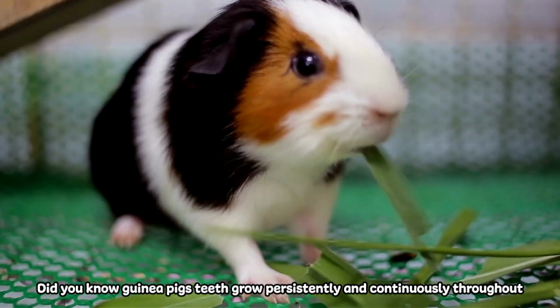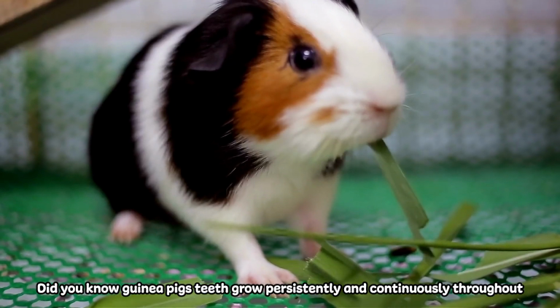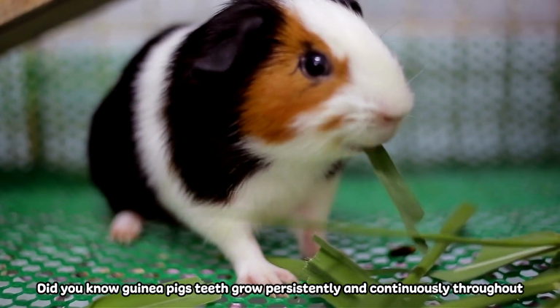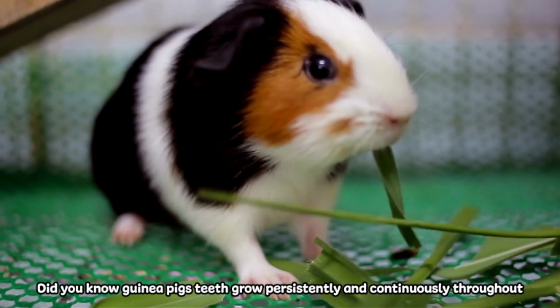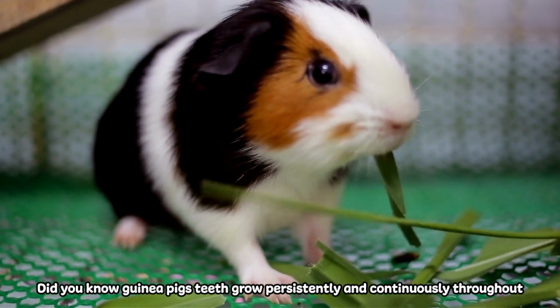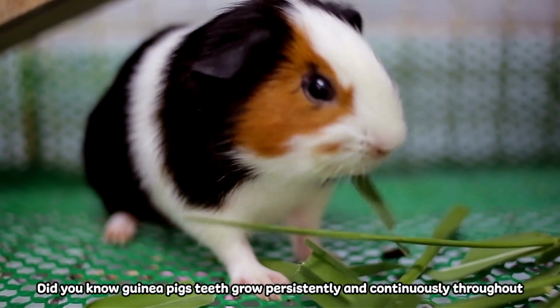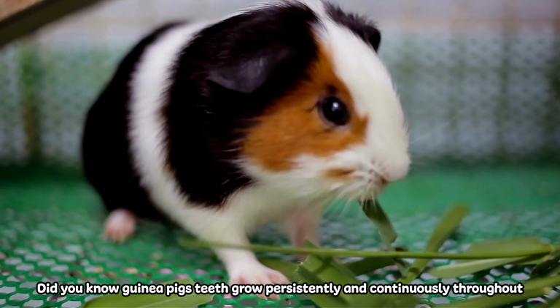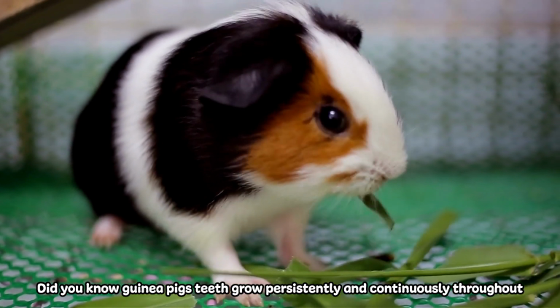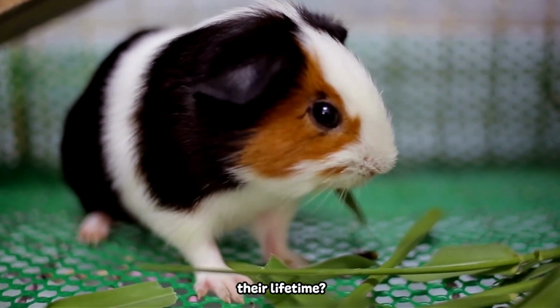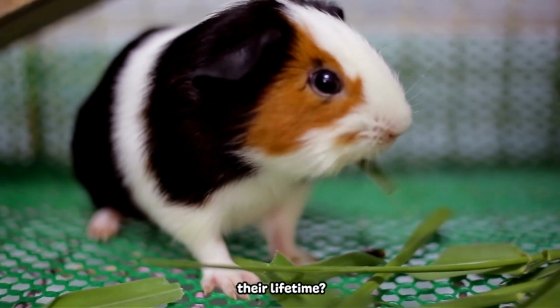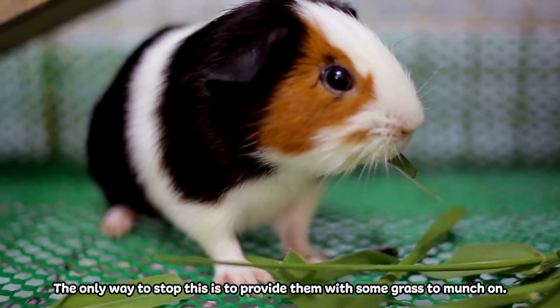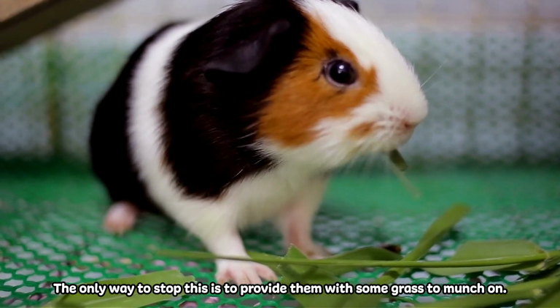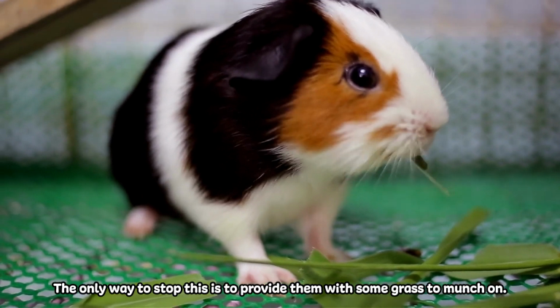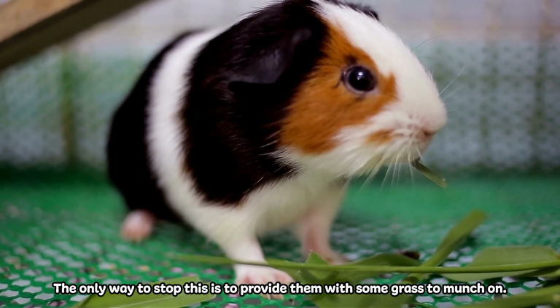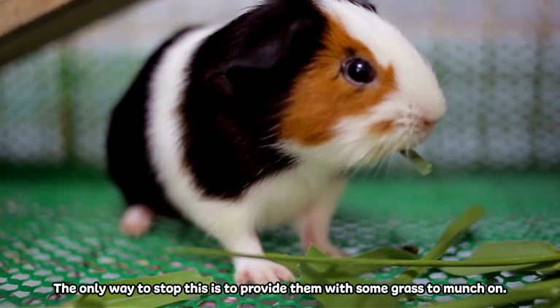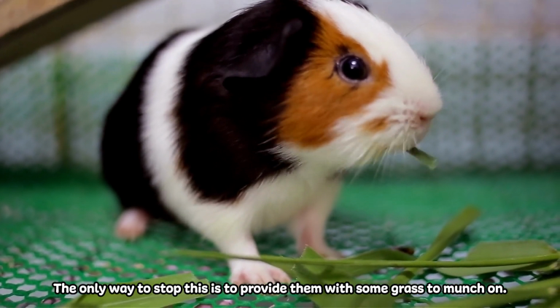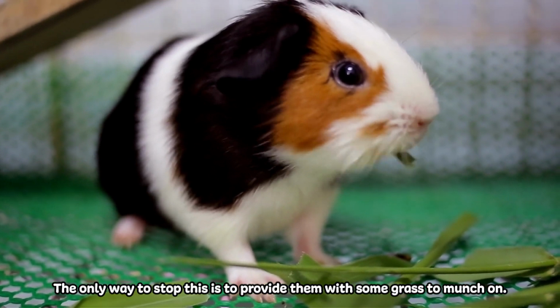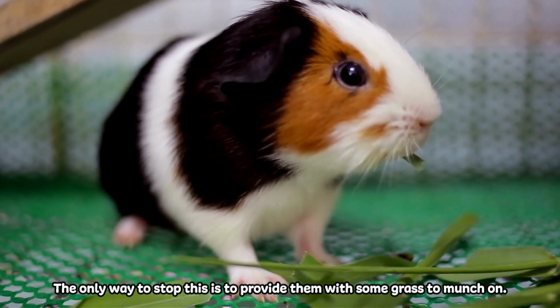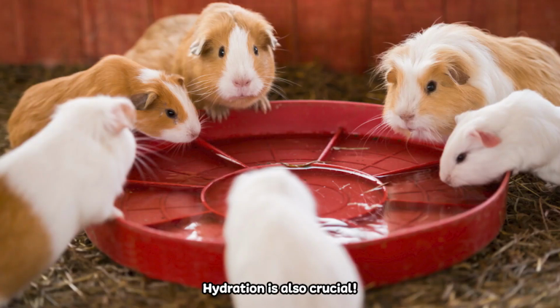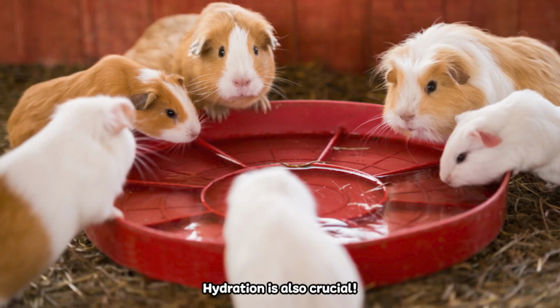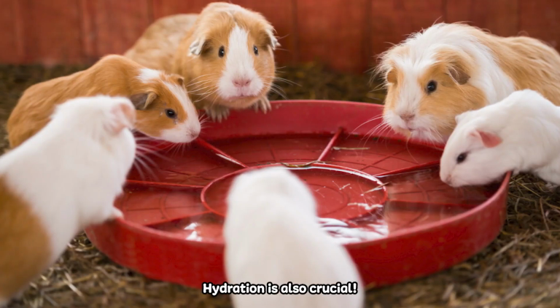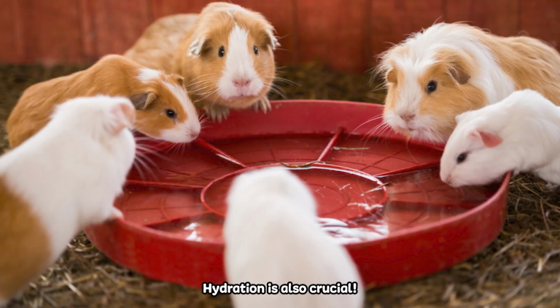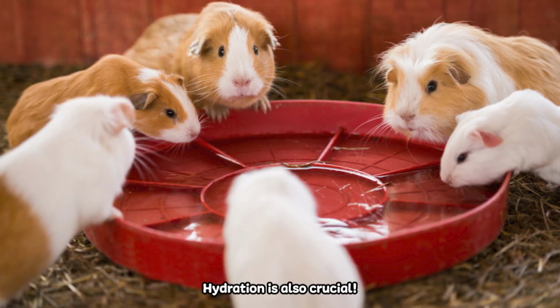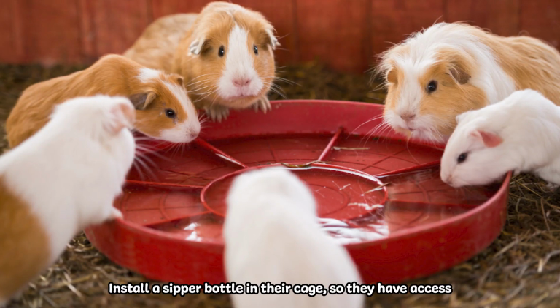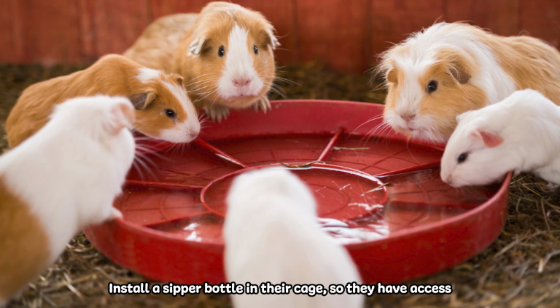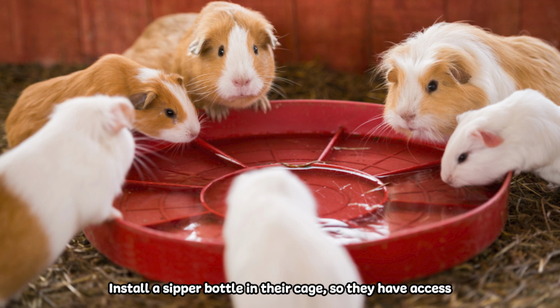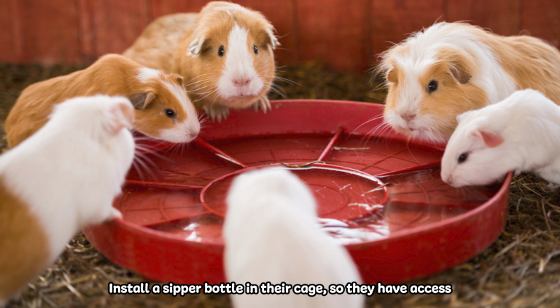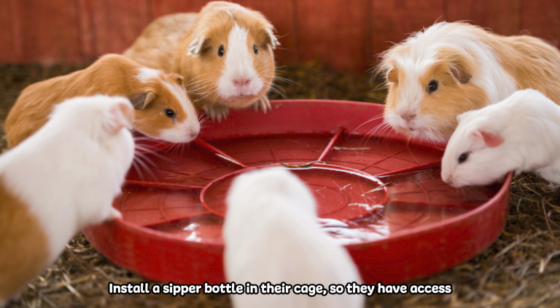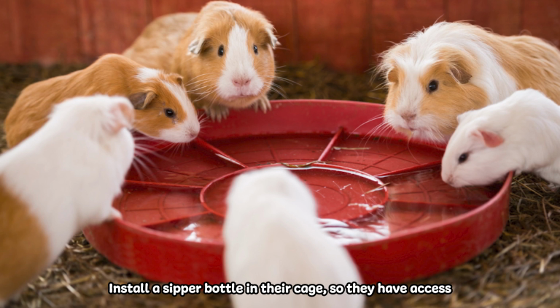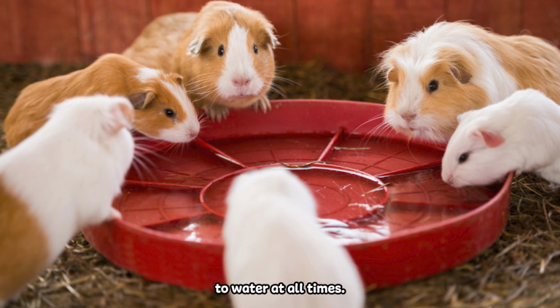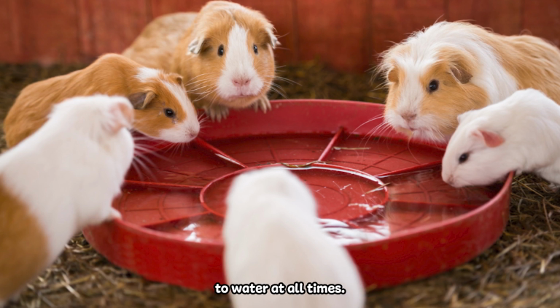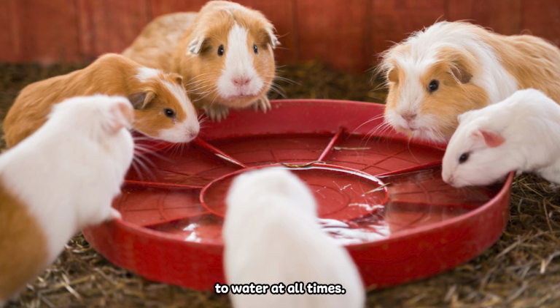Did you know guinea pigs' teeth grow persistently and continuously throughout their lifetime? The only way to stop this is to provide them with some grass to munch on. Hydration is also crucial — install a sipper bottle in their cage so they have access to water at all times.